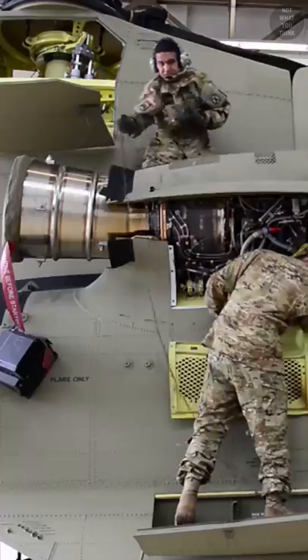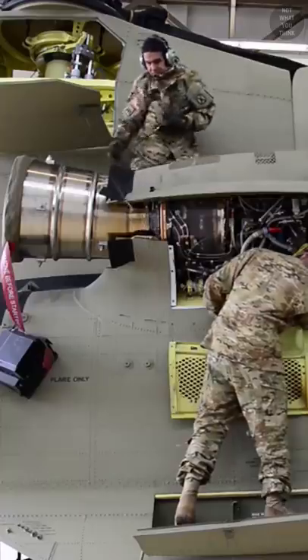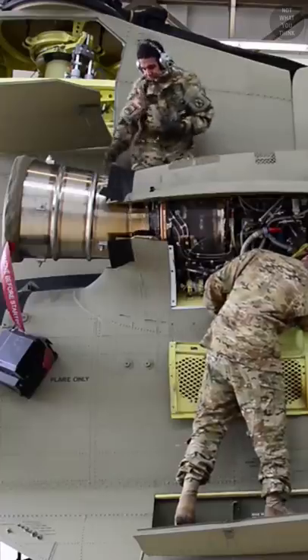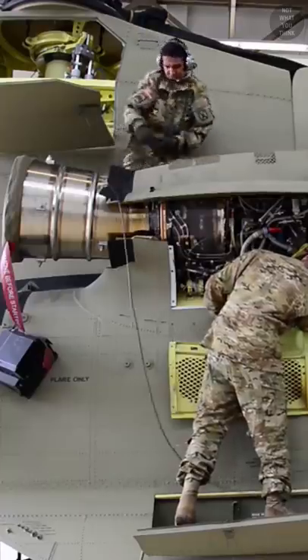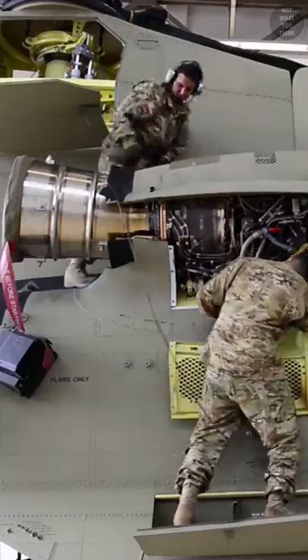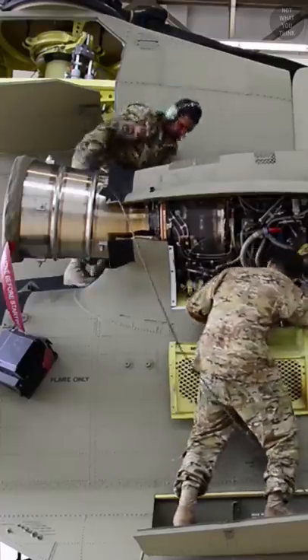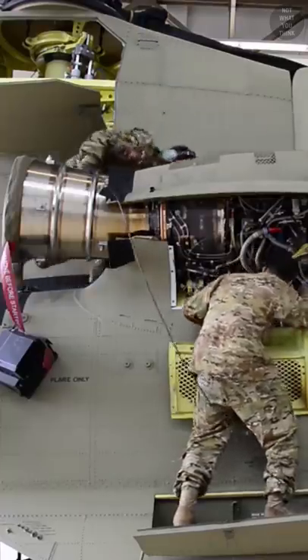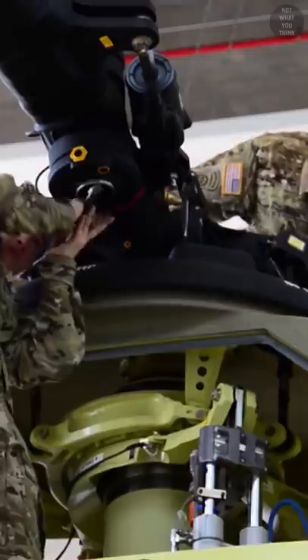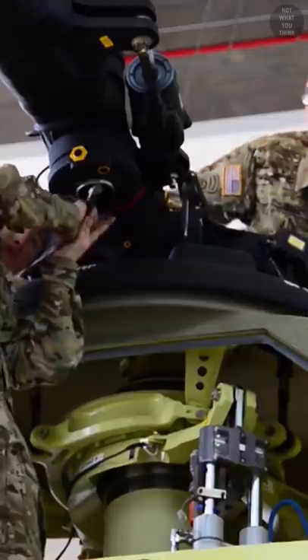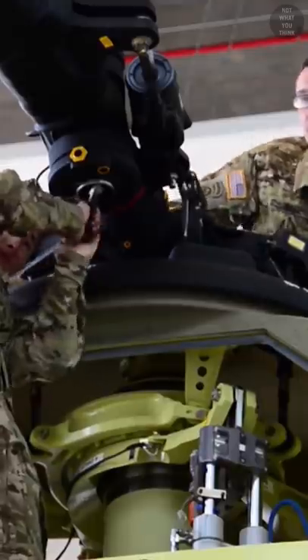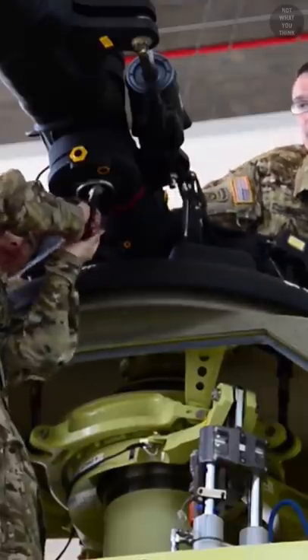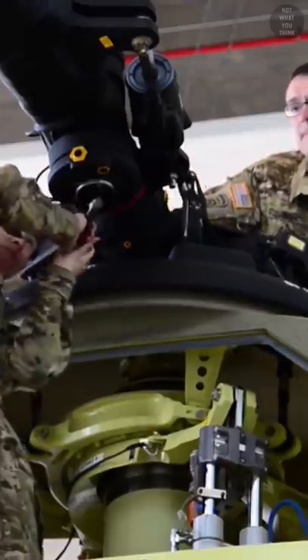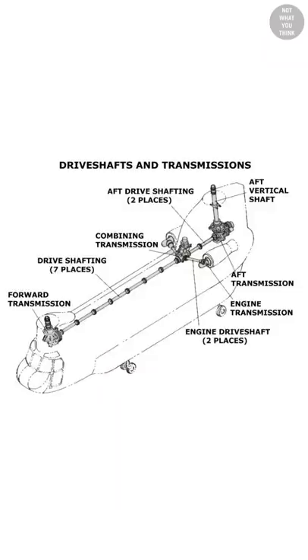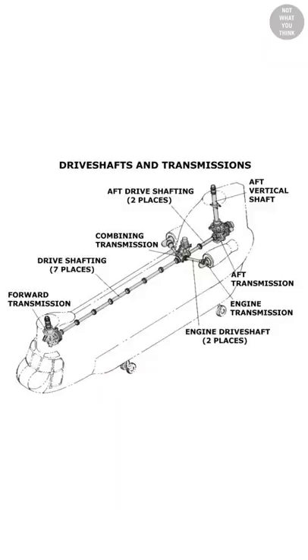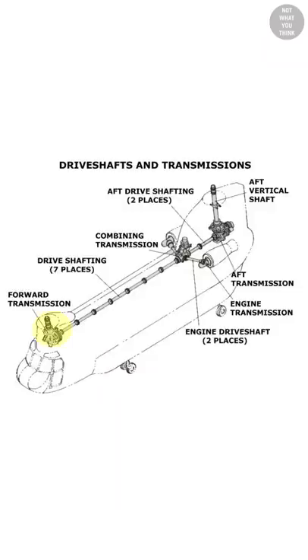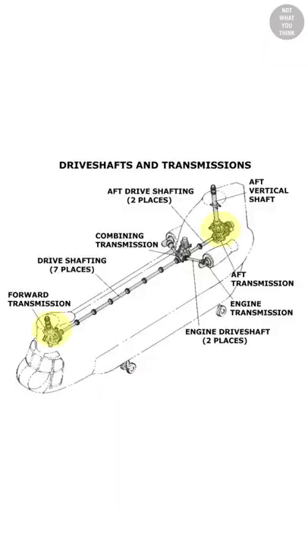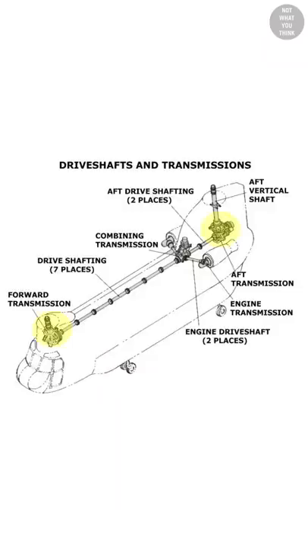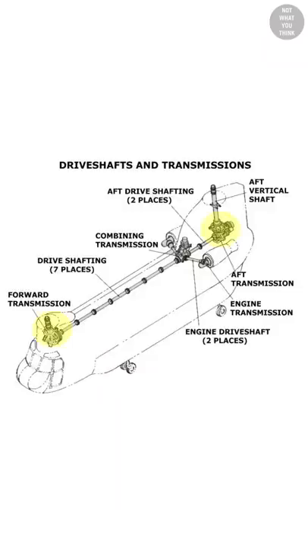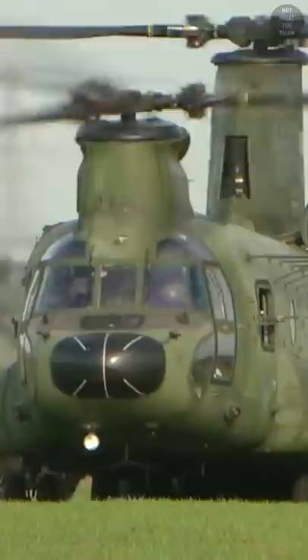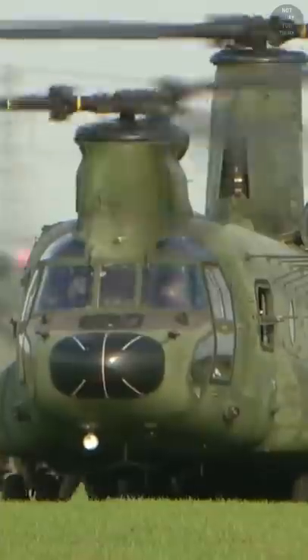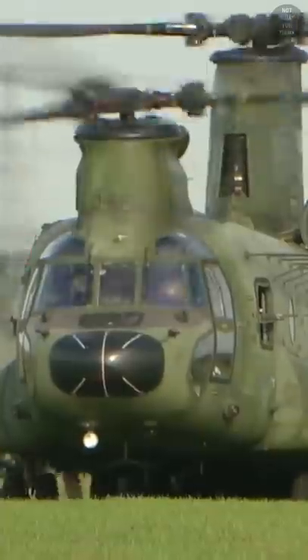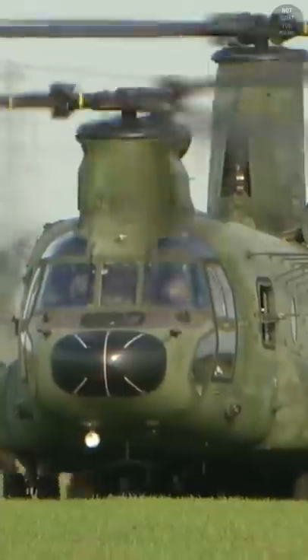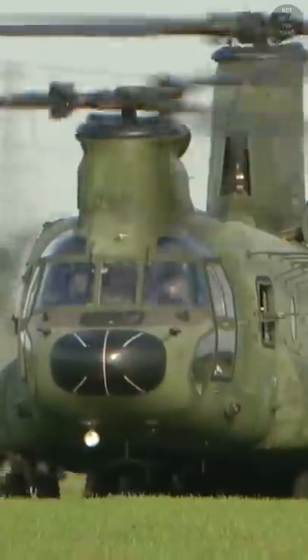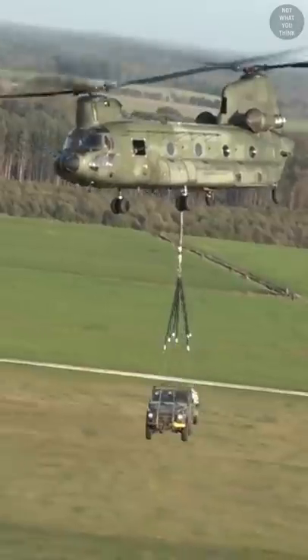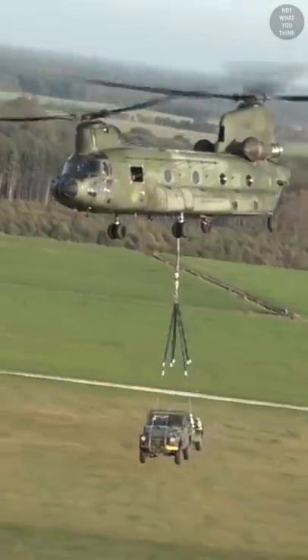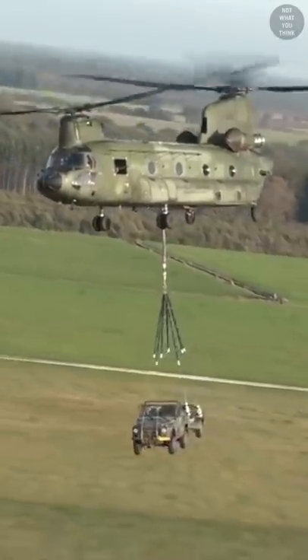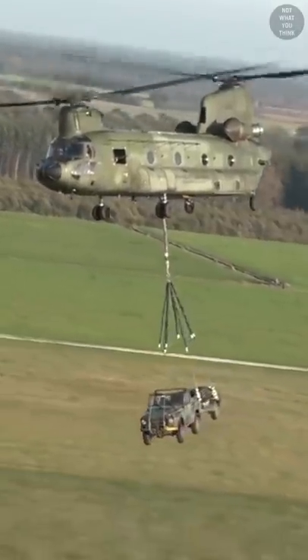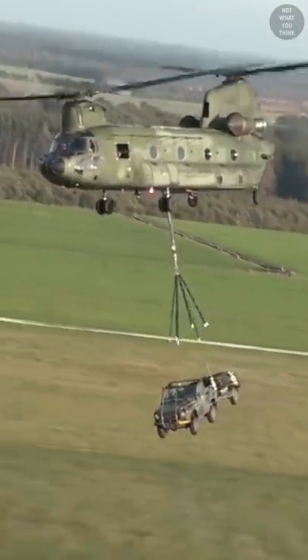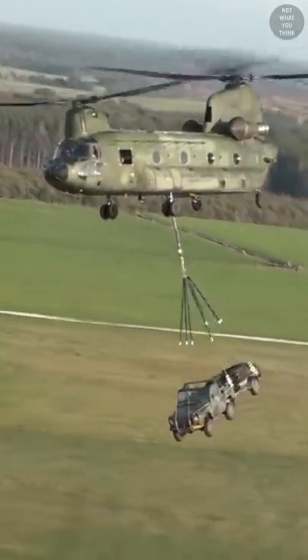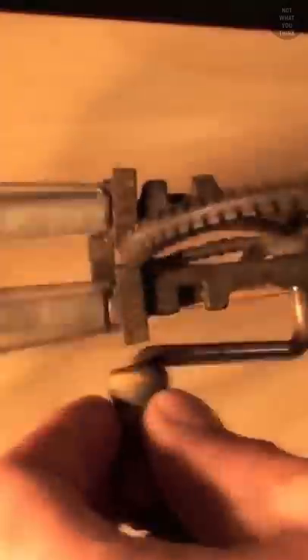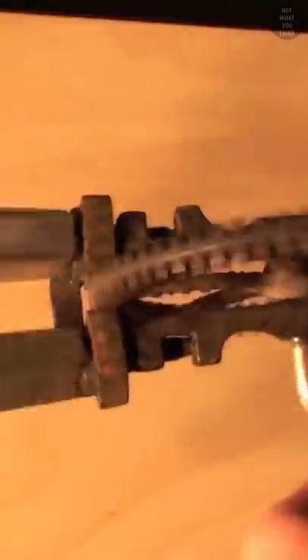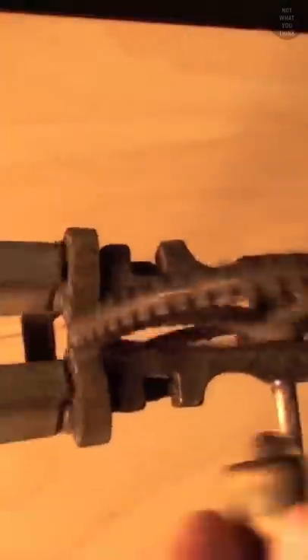Chinooks have two engines. The power is transferred to a combining transmission or gearbox, from where it goes to the fore and aft gearboxes that subsequently turn the rotors. All the gearboxes and the rotors are synced, just like a hand-crank egg-beater.